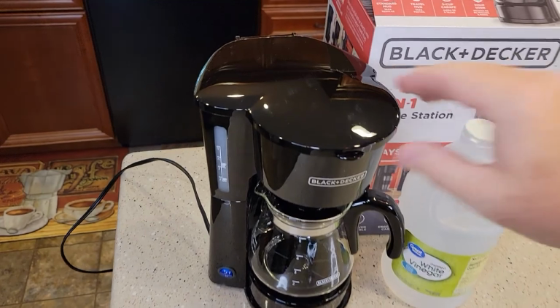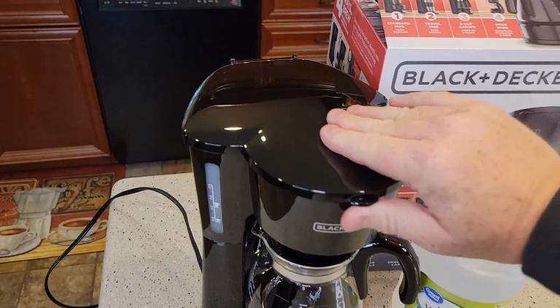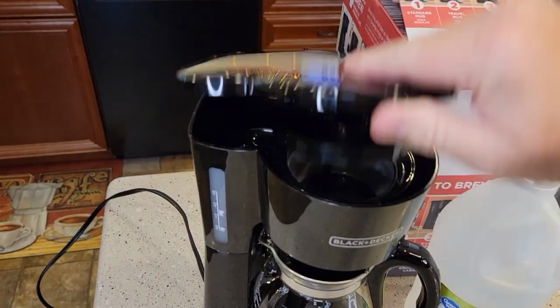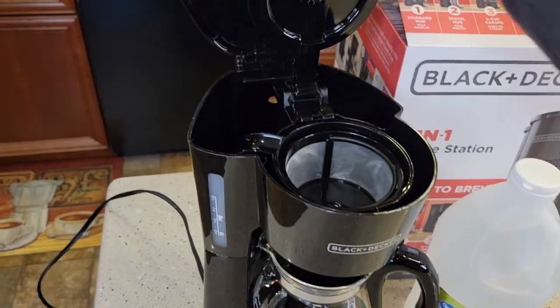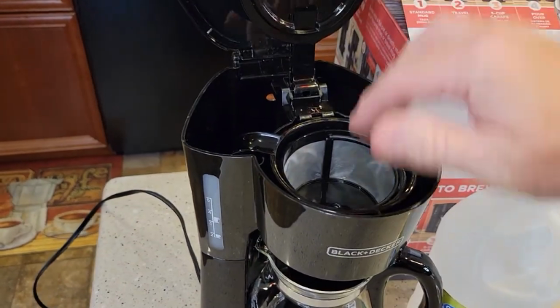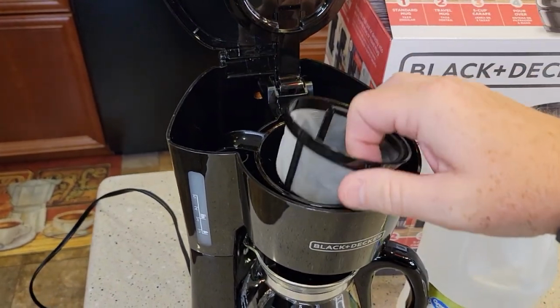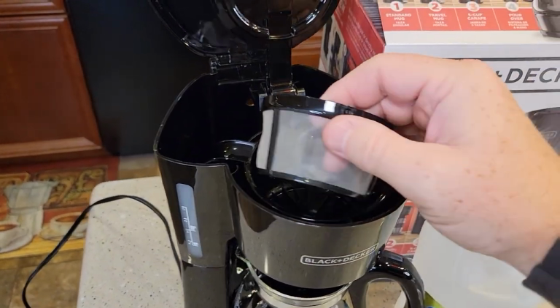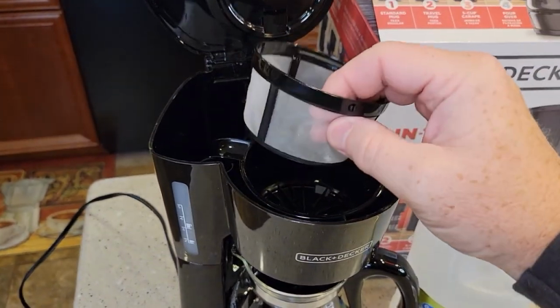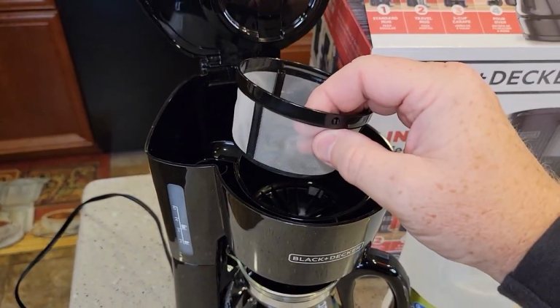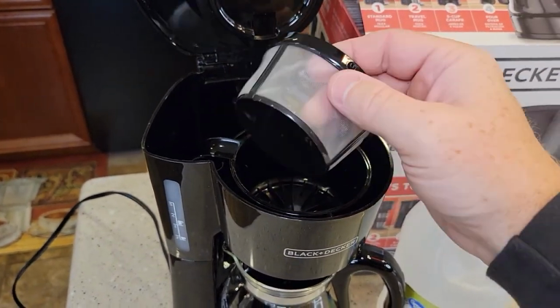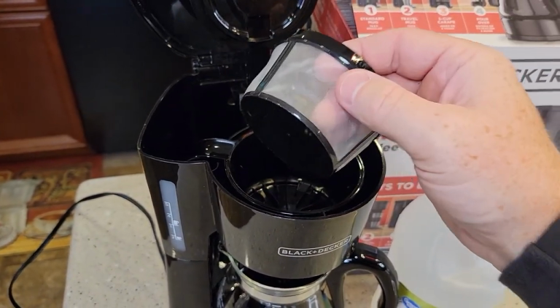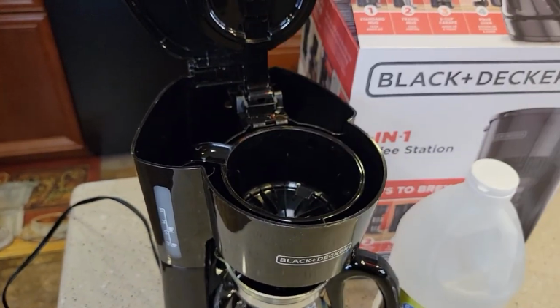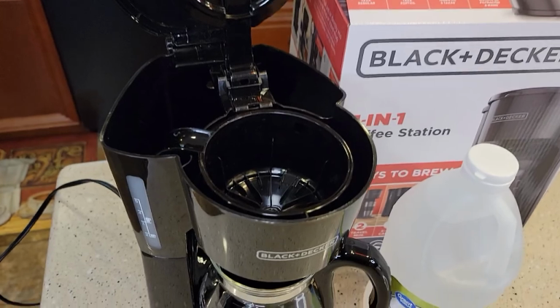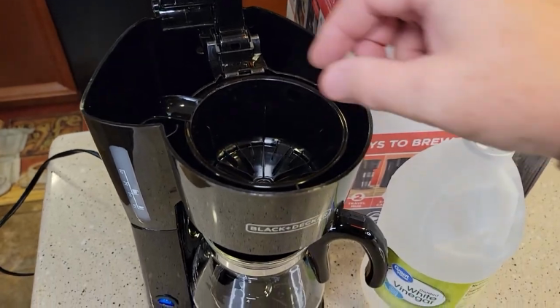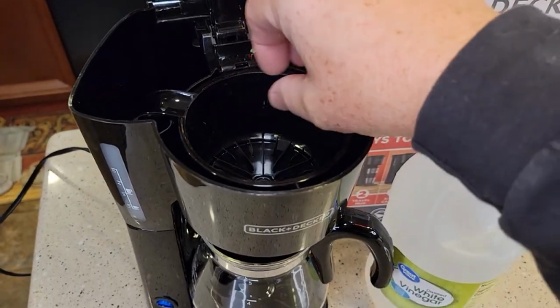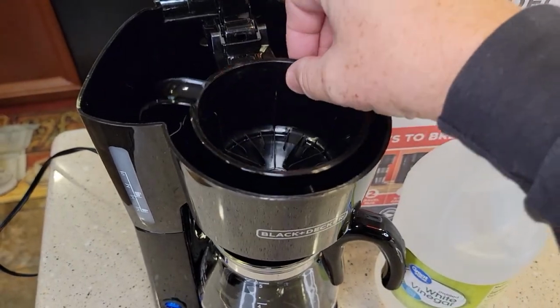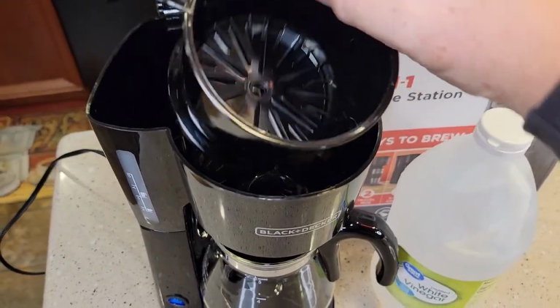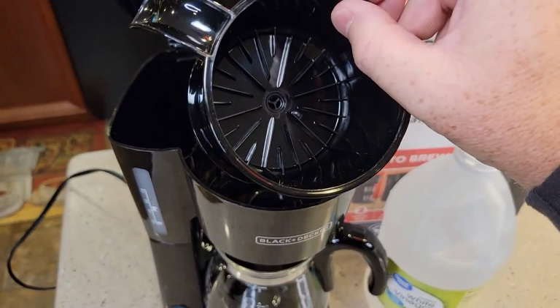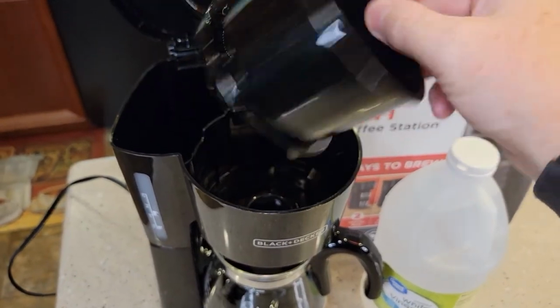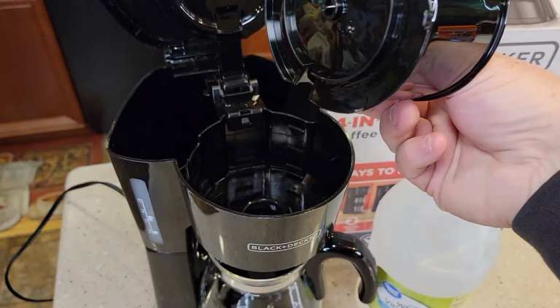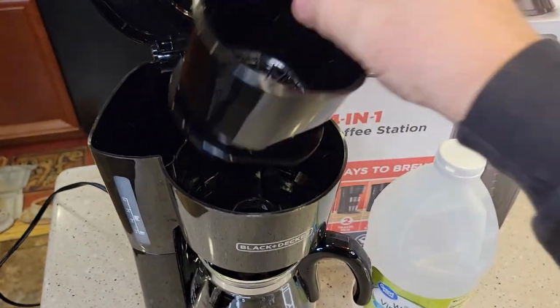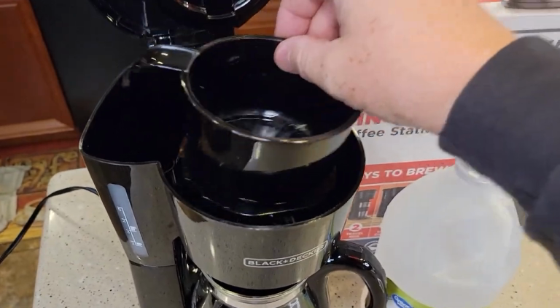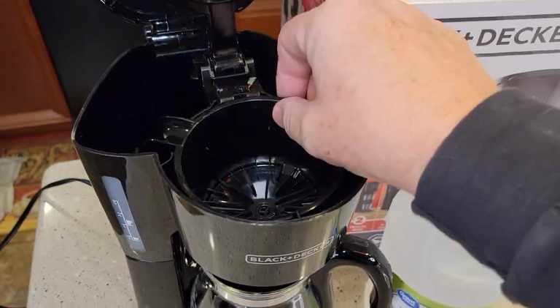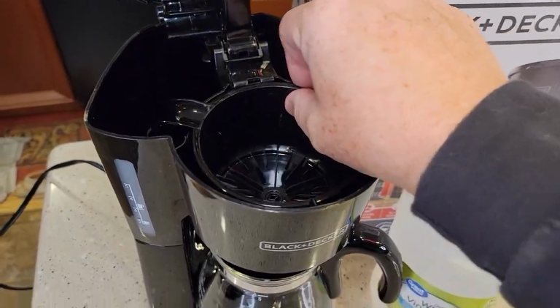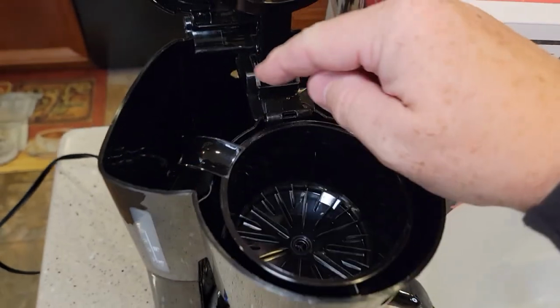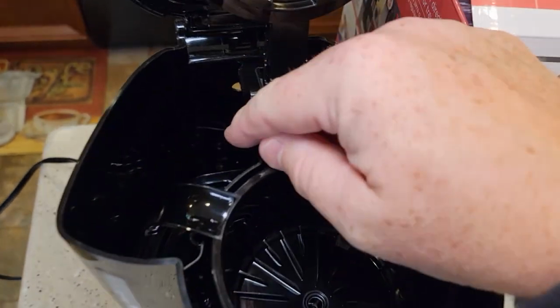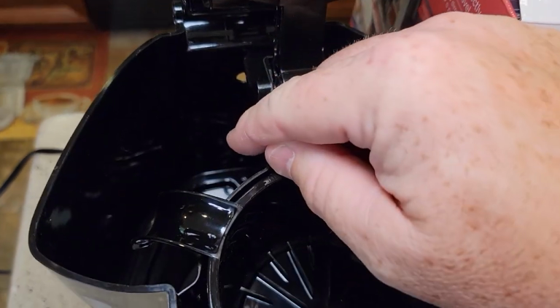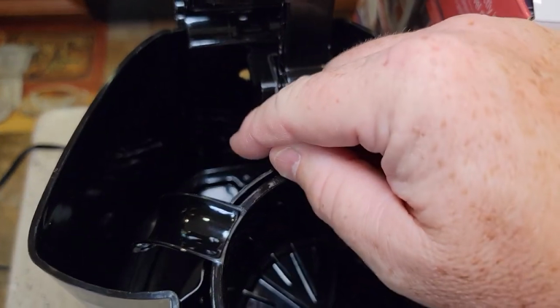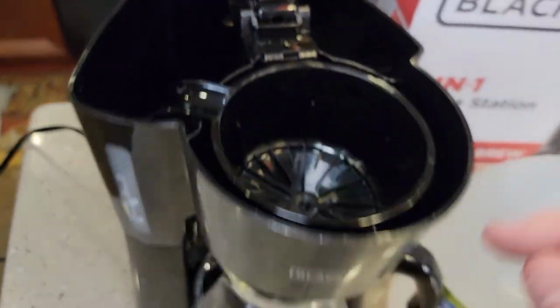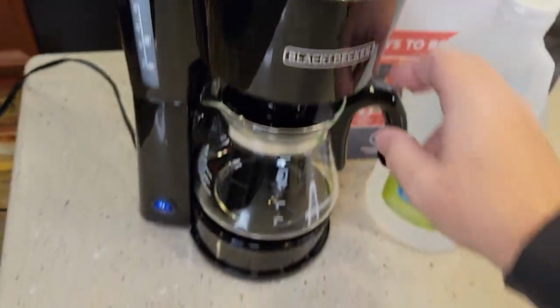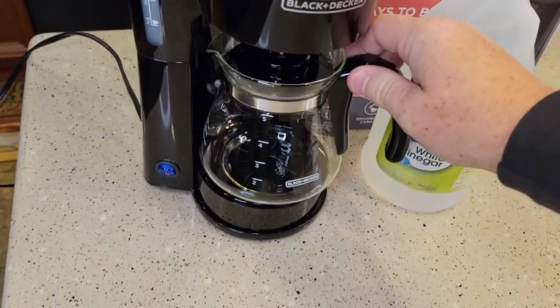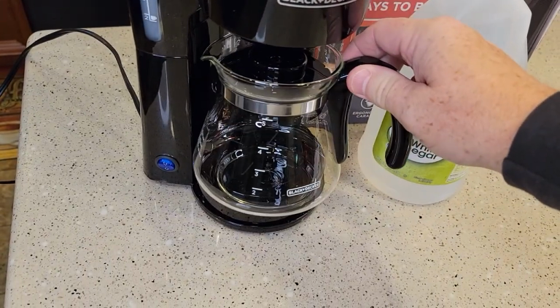Go ahead and open this up. If you've got a reusable filter, you're going to remove it. But you do need the brew basket installed, so make sure the brew basket is installed. Also make sure there's no water in here right now and your carafe is empty.